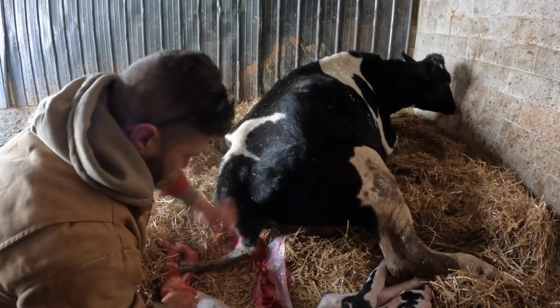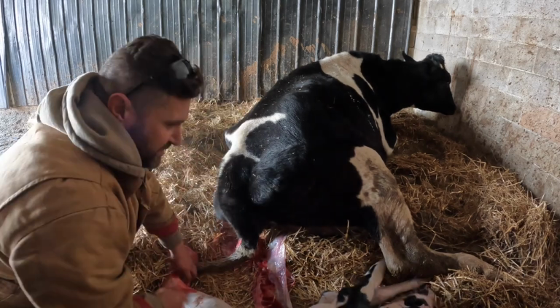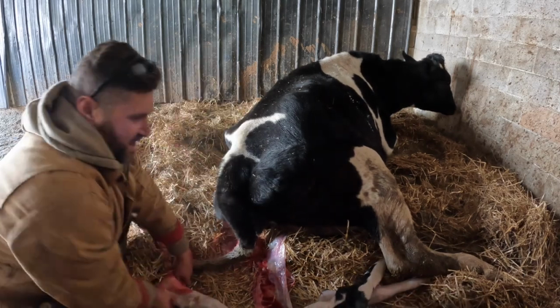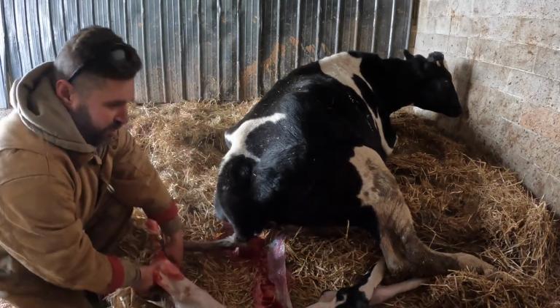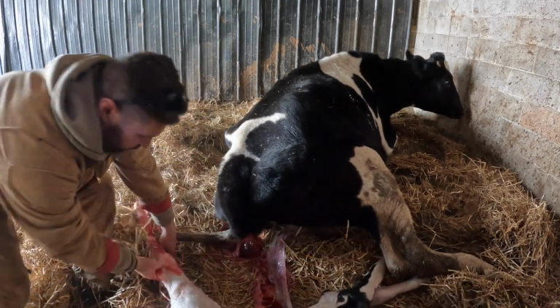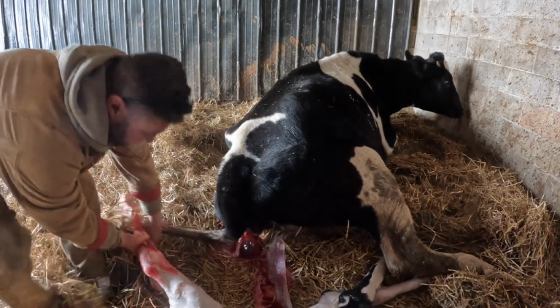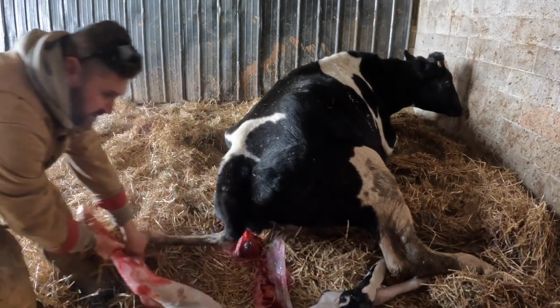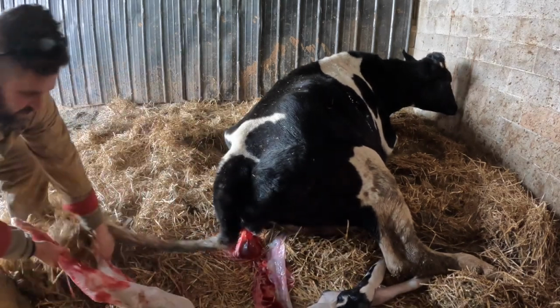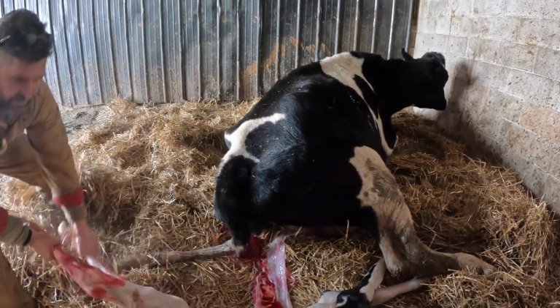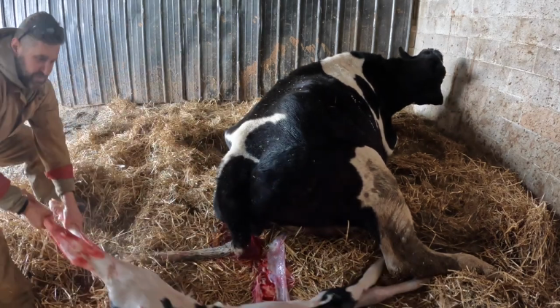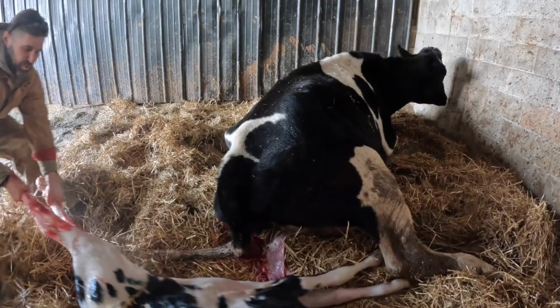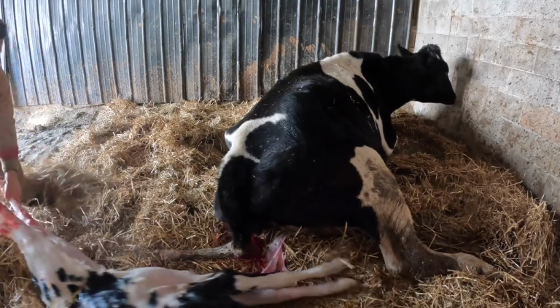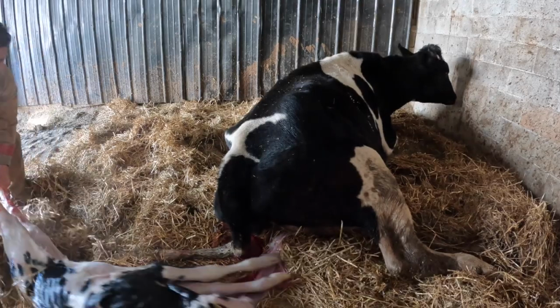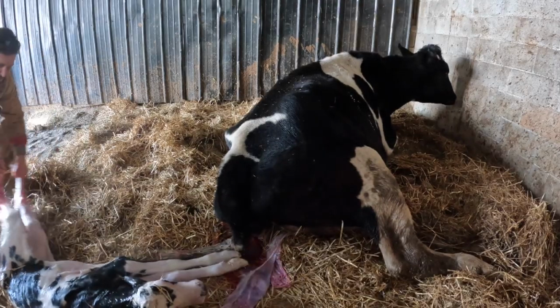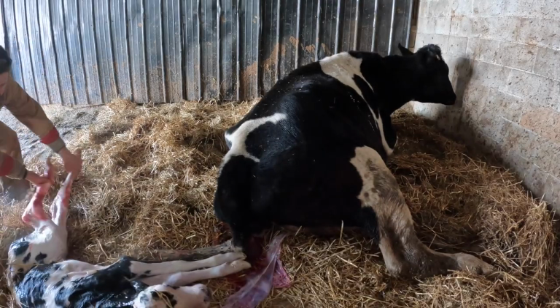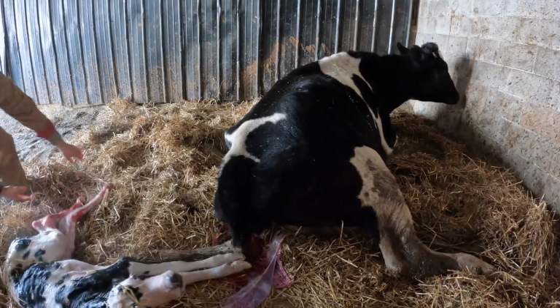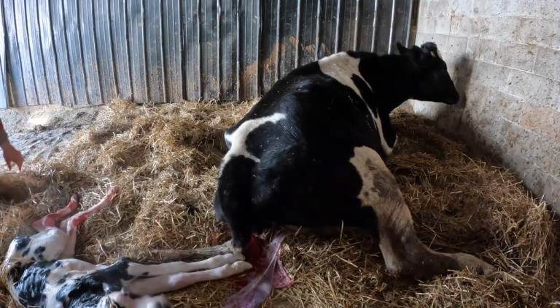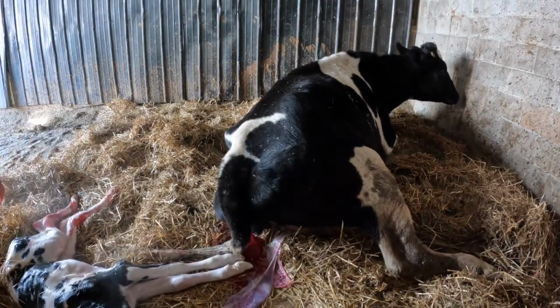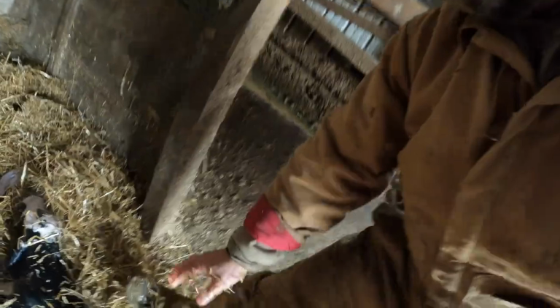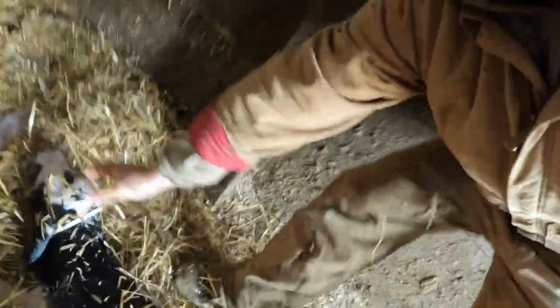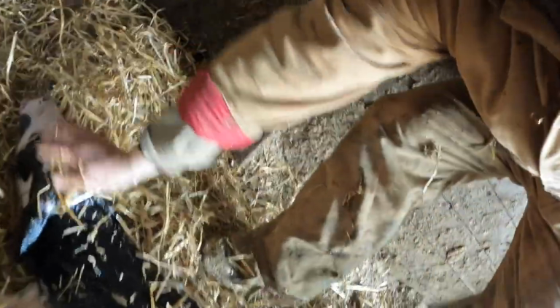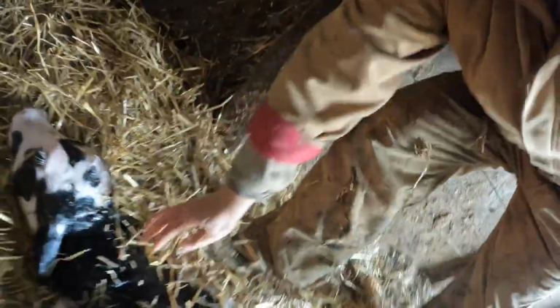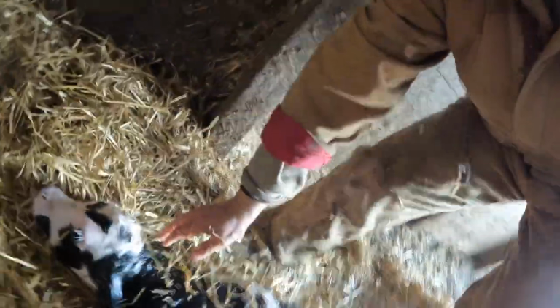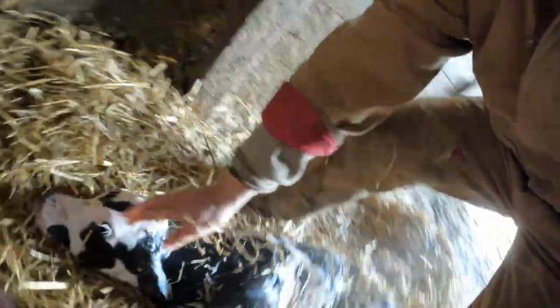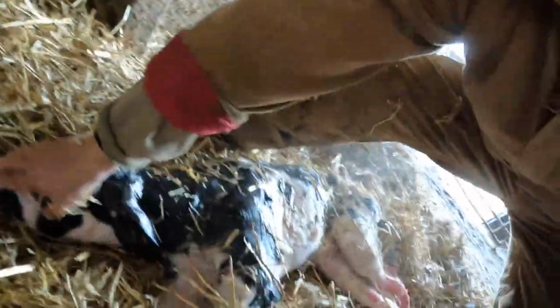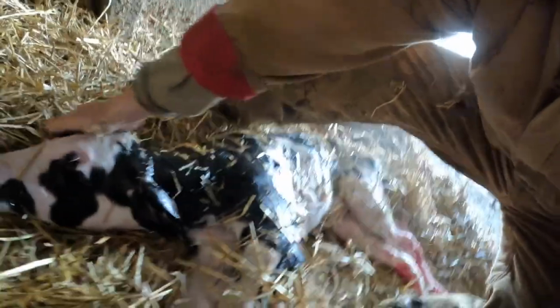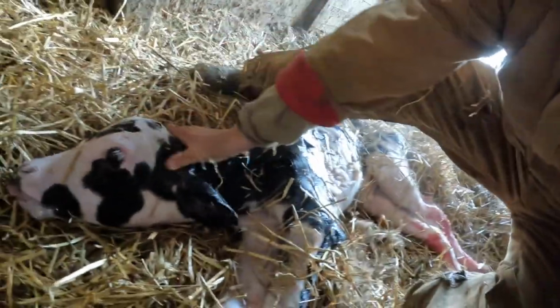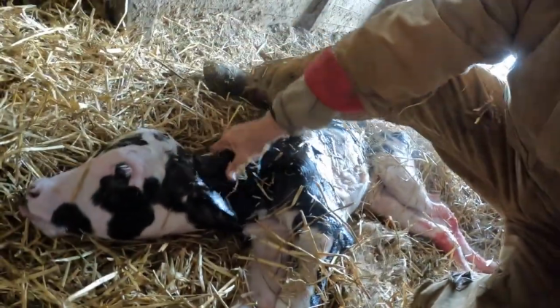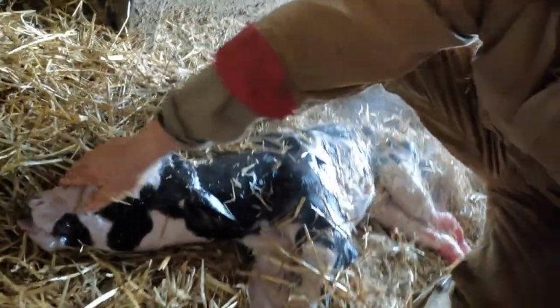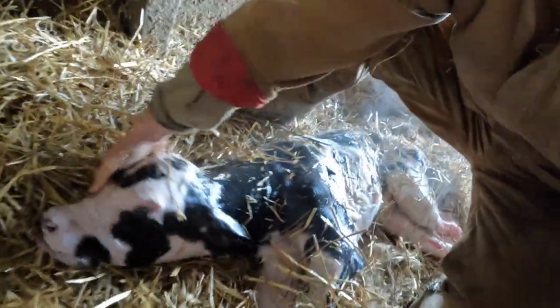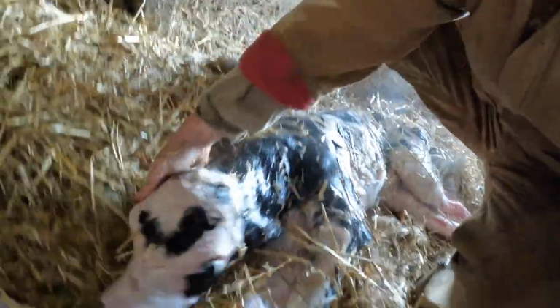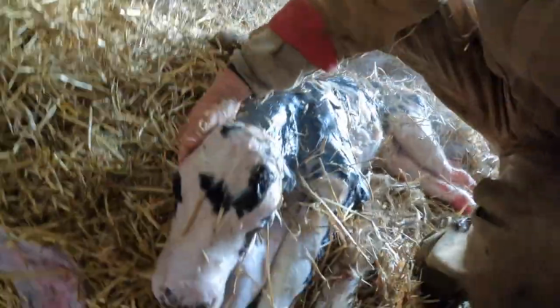Let's get this calf away from her back feet. Pull her like this. Look at the size of her. Yeah, look at the head on this one. Look at that — look at the color pattern on her. Don't get a lot of these.